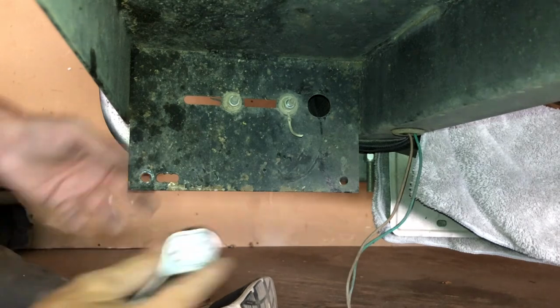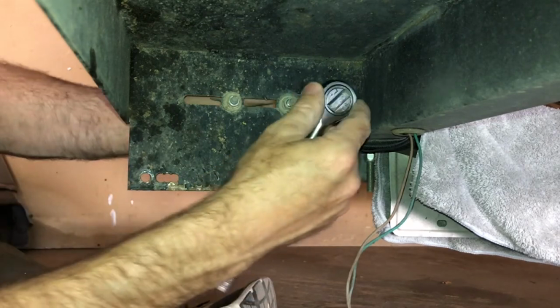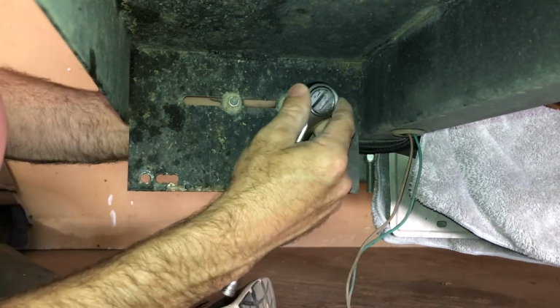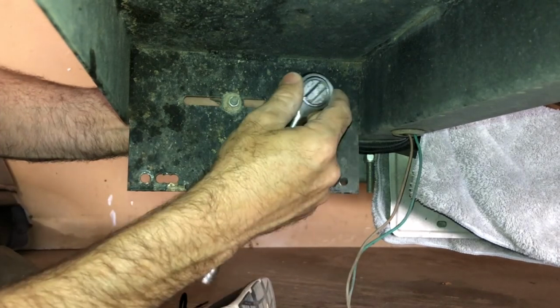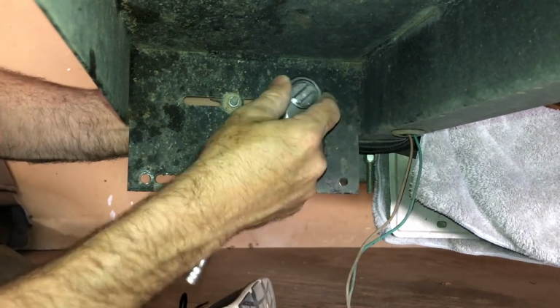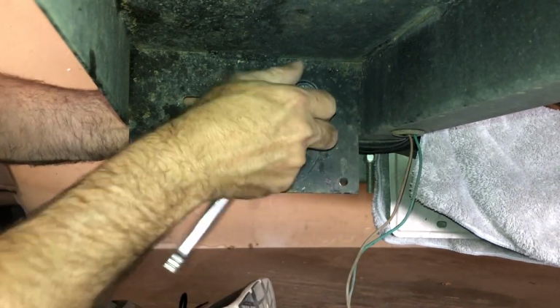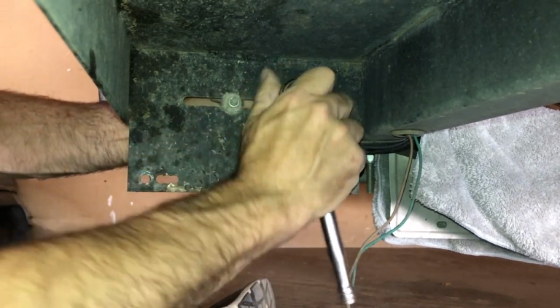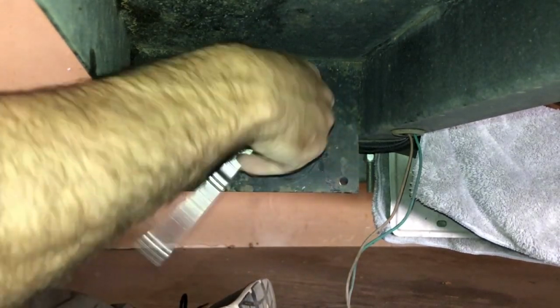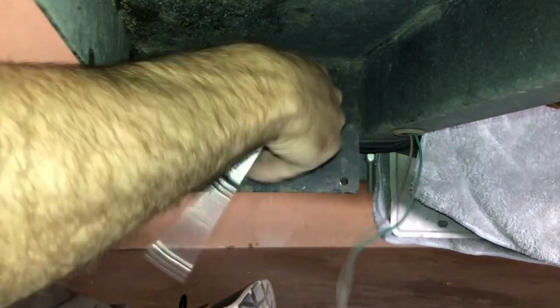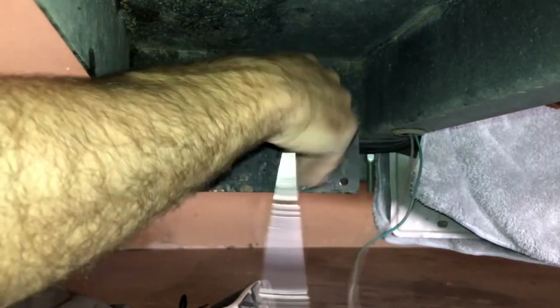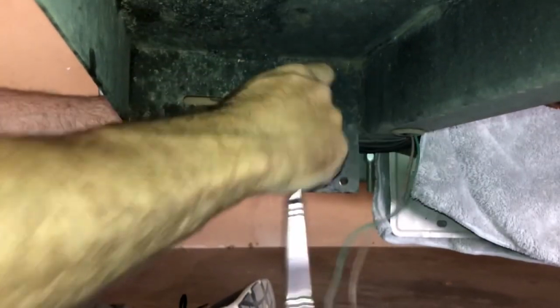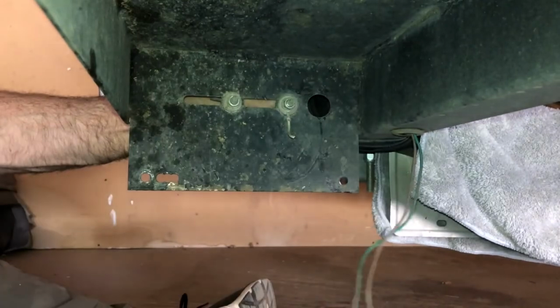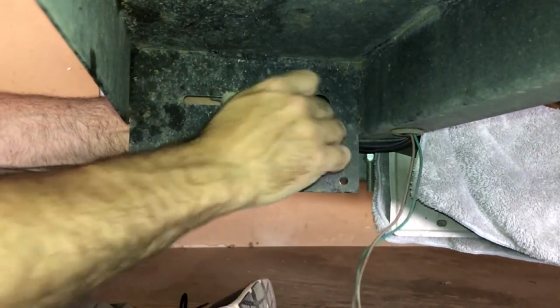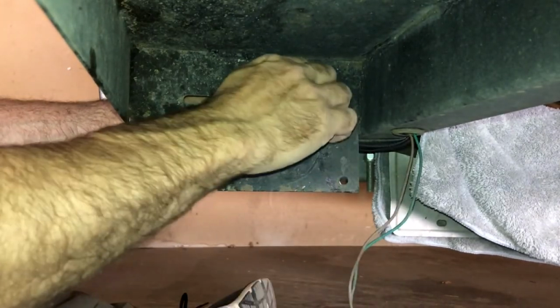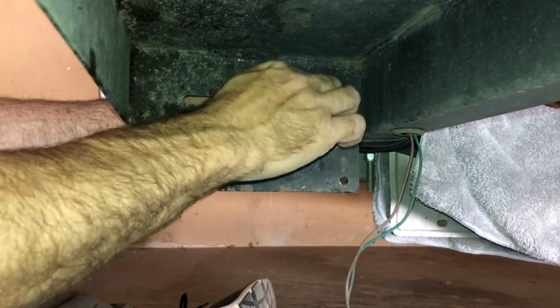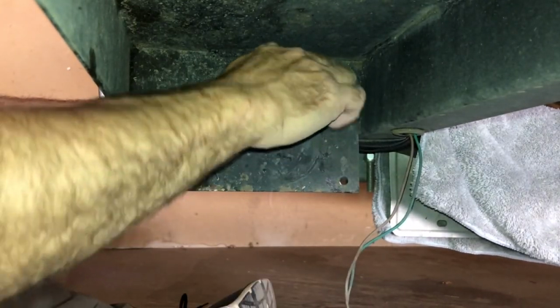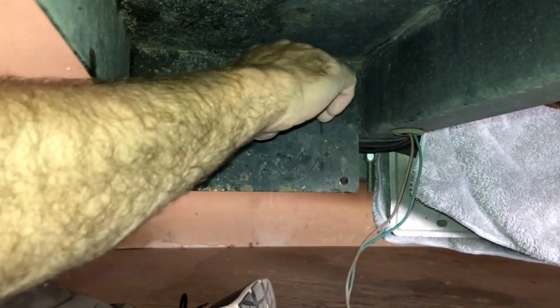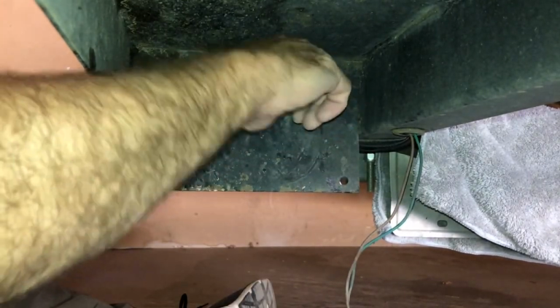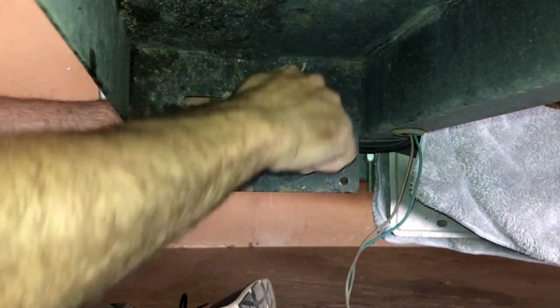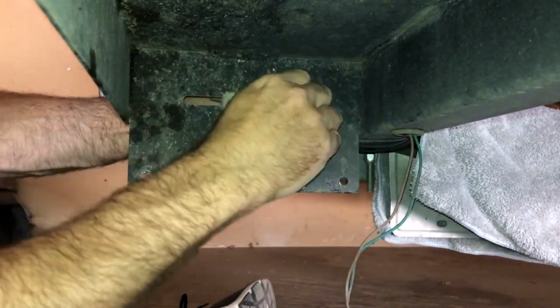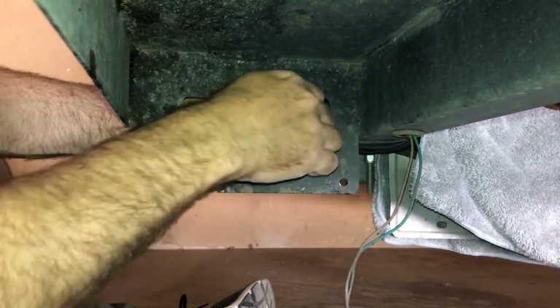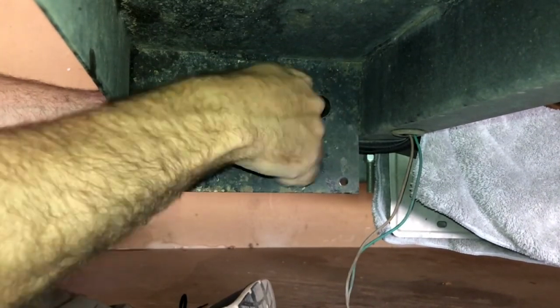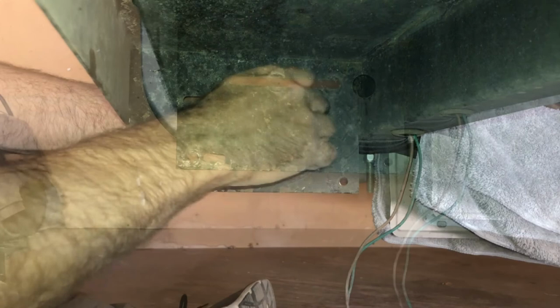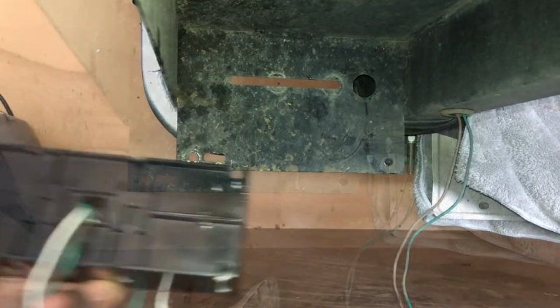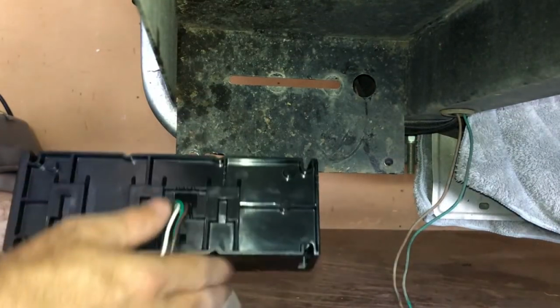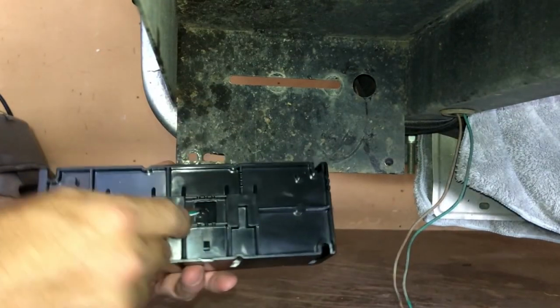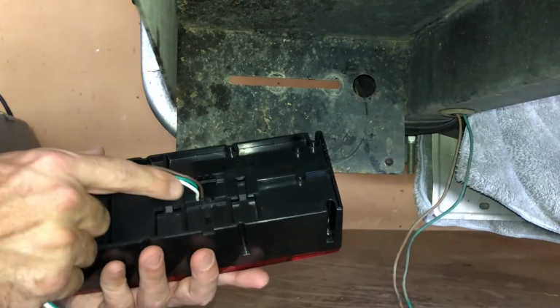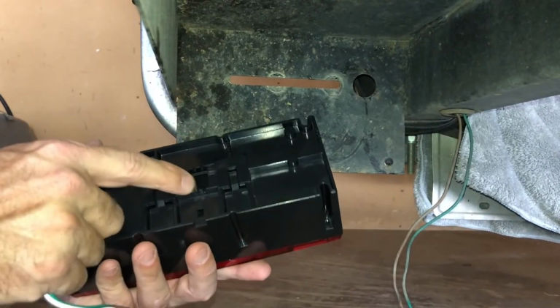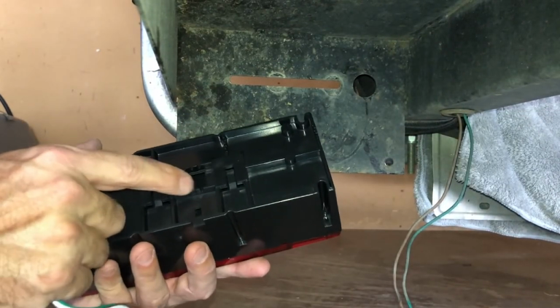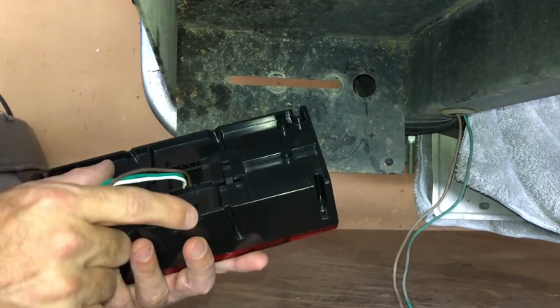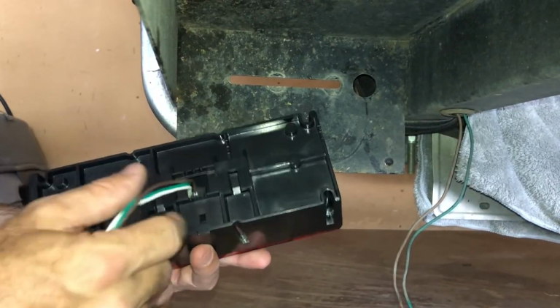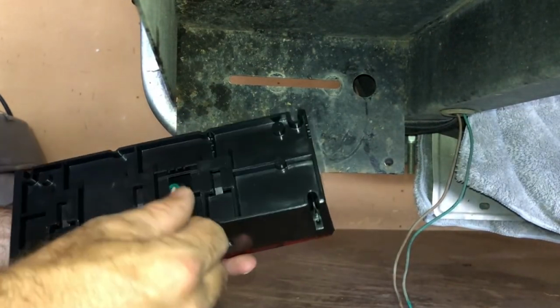The top nut is a 7/16th — just loosen it up. The inside nut is a 10 millimeter on this one; yours may be different and probably is, because nobody puts these things on the same. The new light that I bought has these grooves right here for the wires, where they can lay right there.